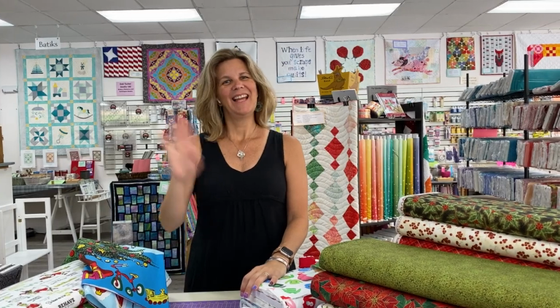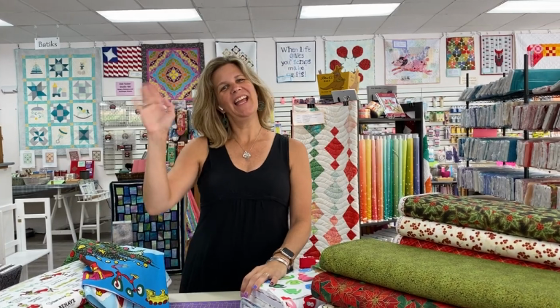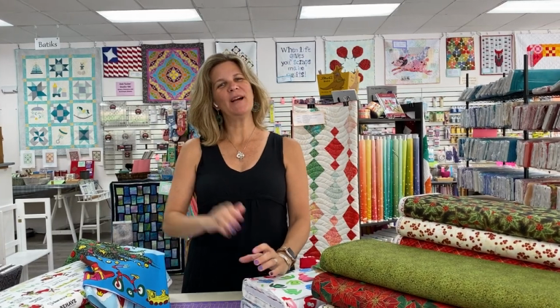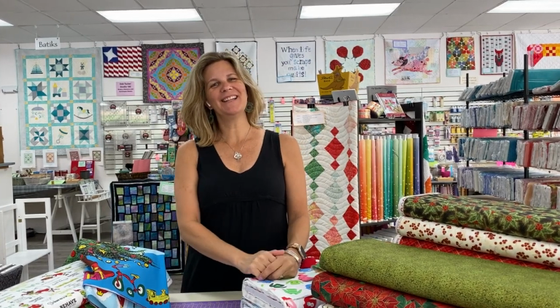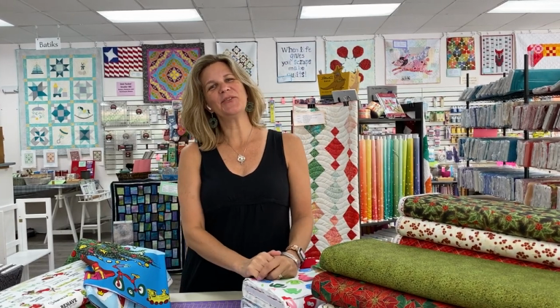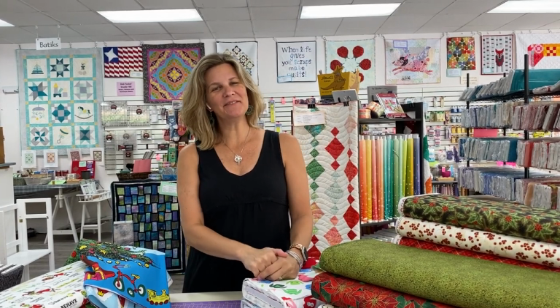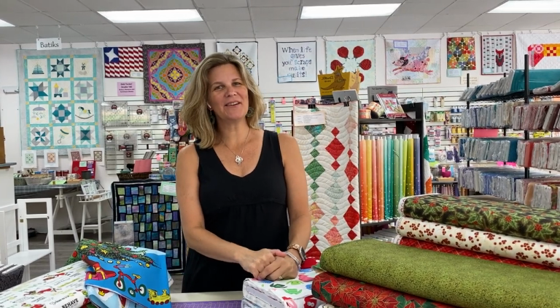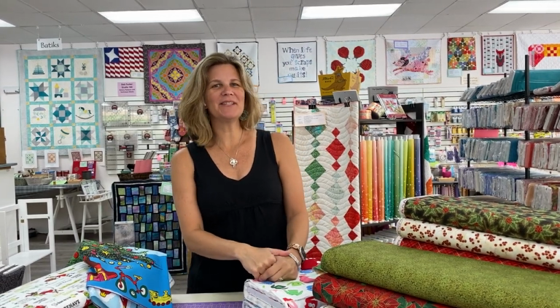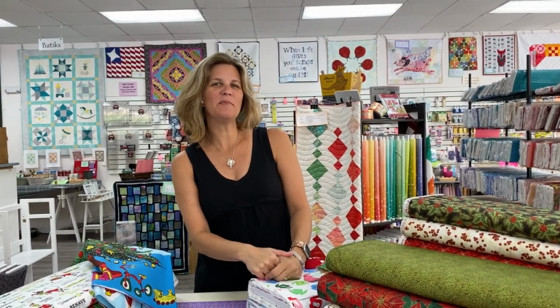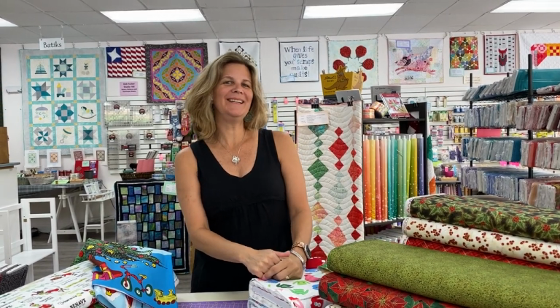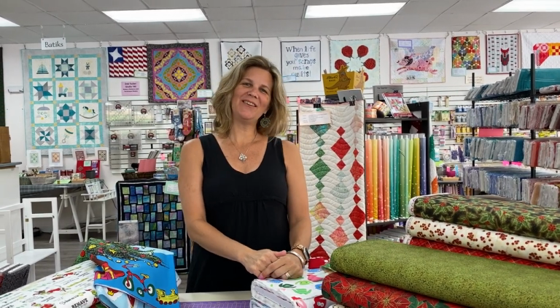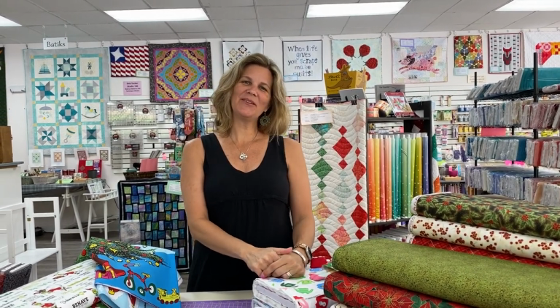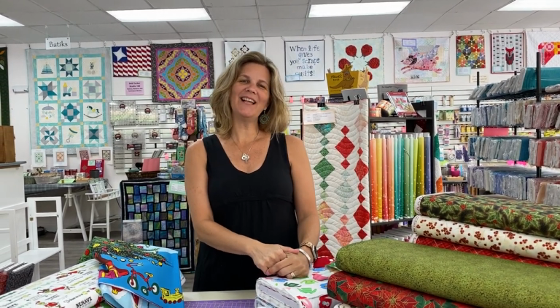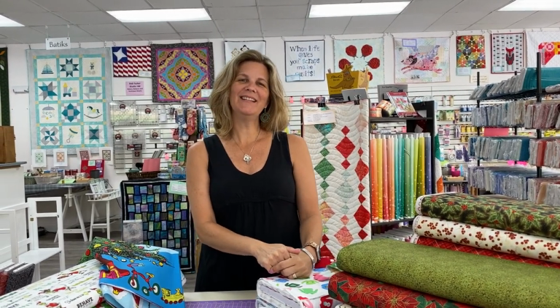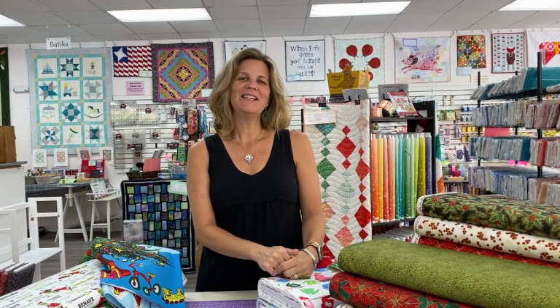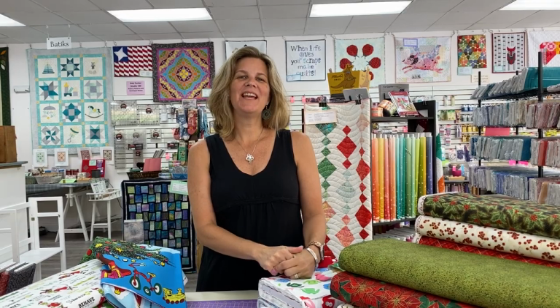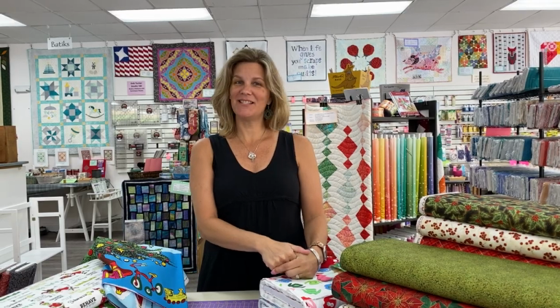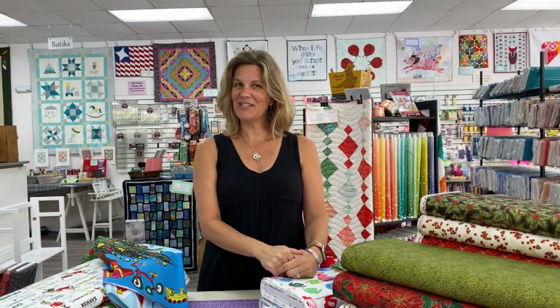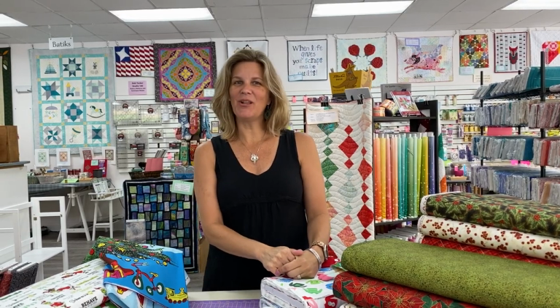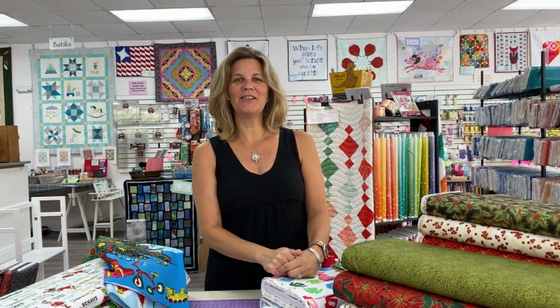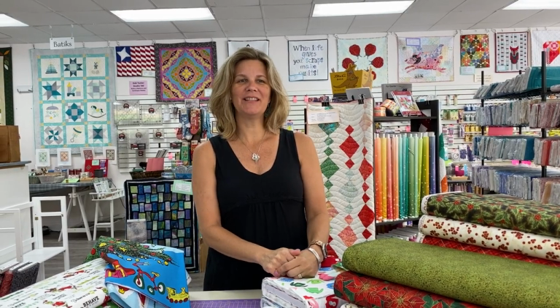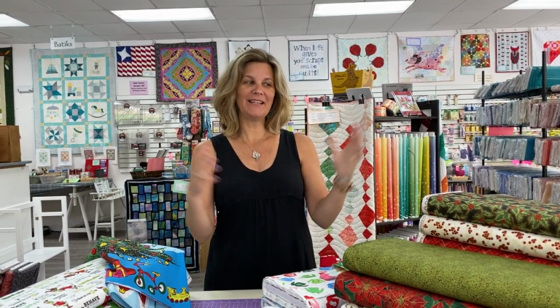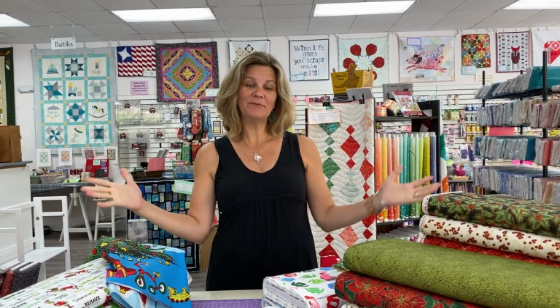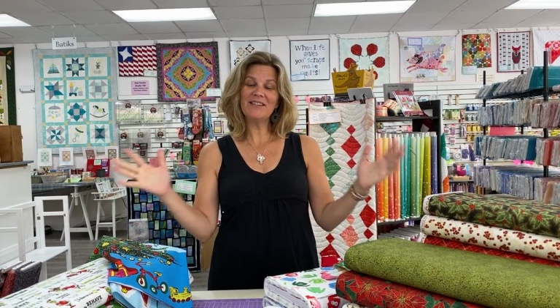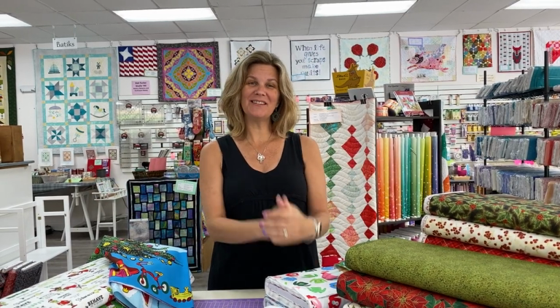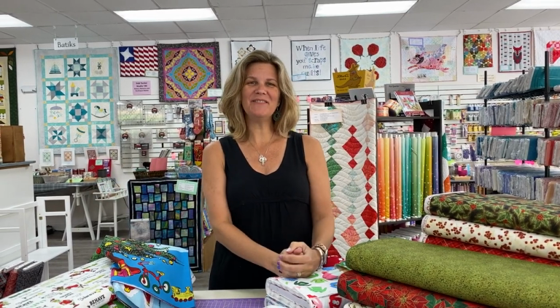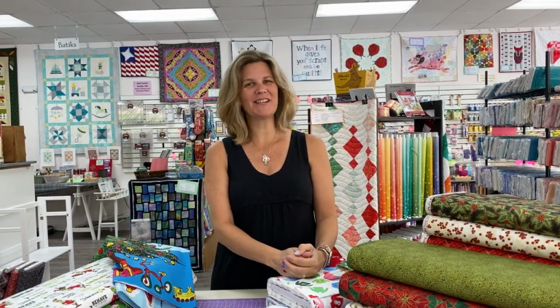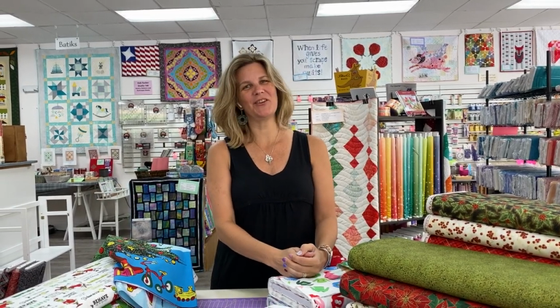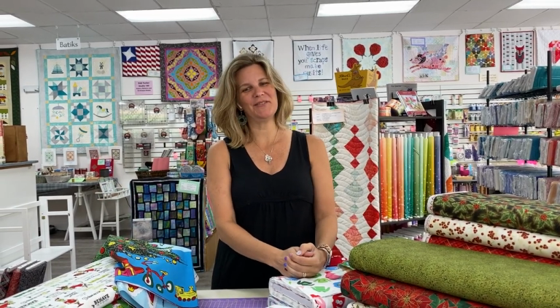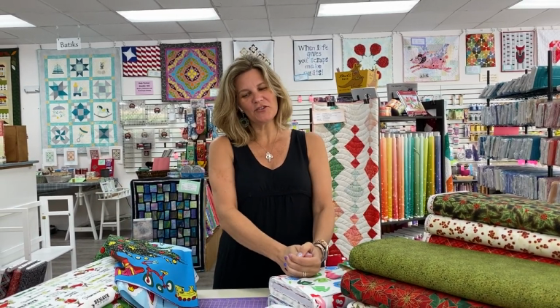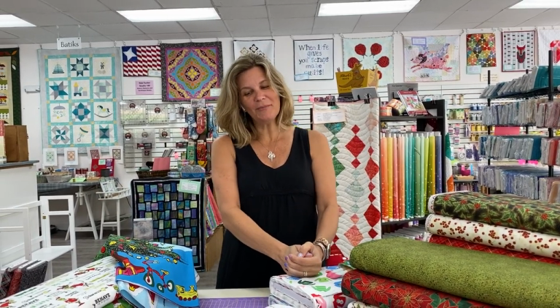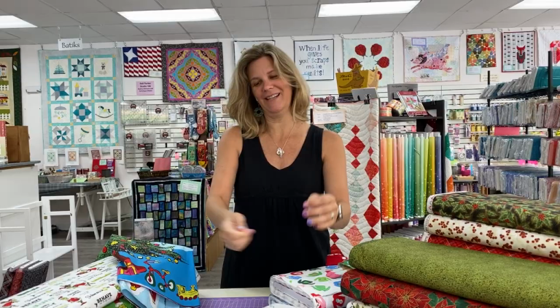Hey everybody, it's Julianne from Cary Quilting Company in Cary, North Carolina. Today is Thursday, July 30th, and again we have a ton of new fabric to show you, so let's jump right in.